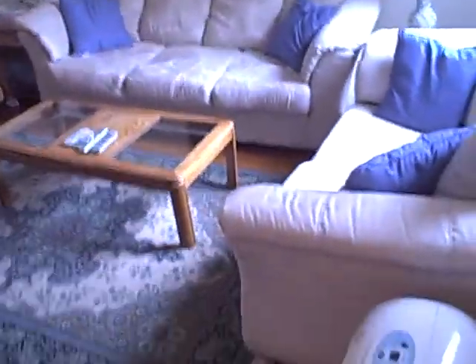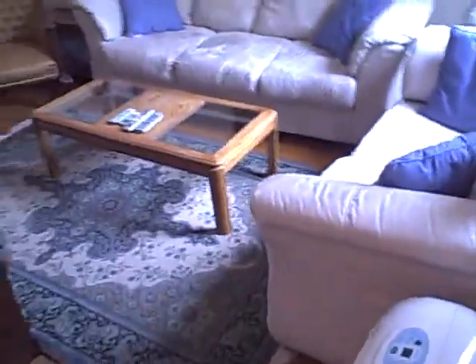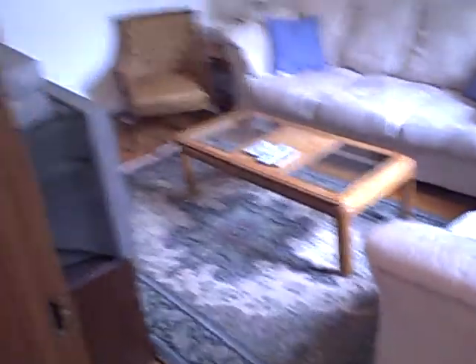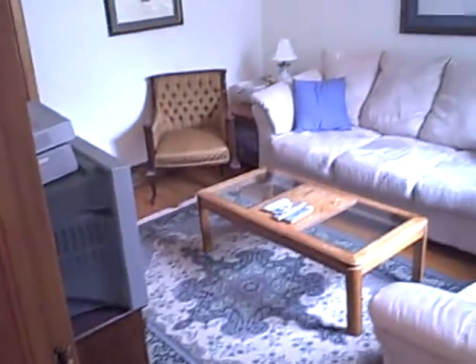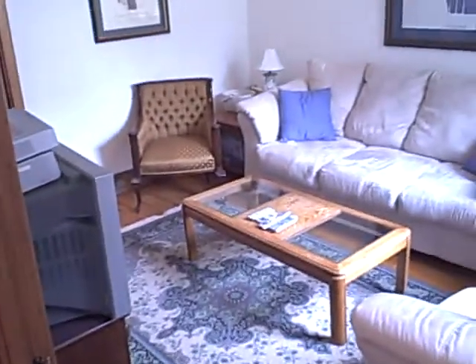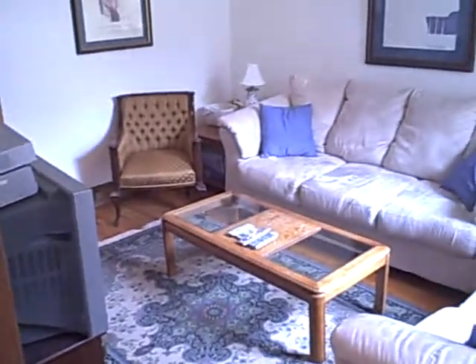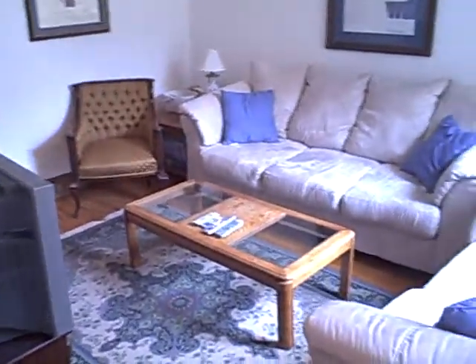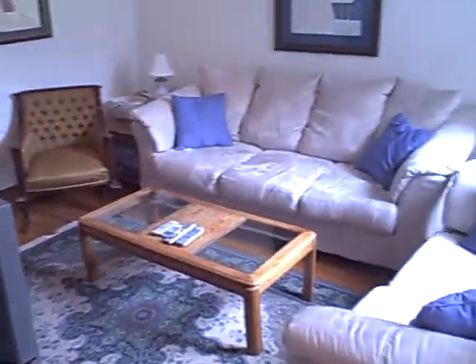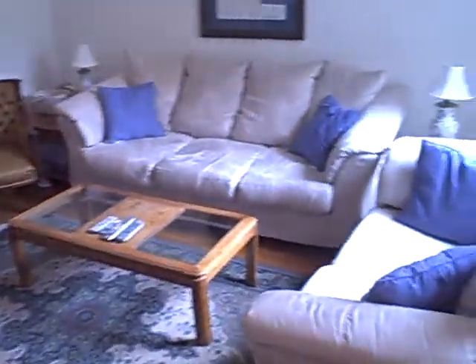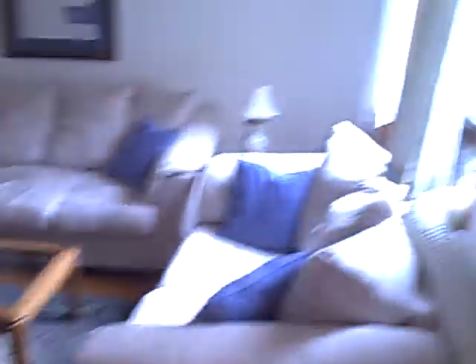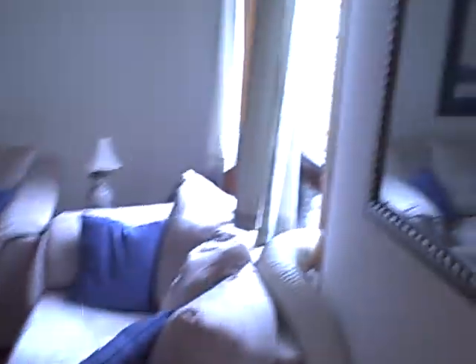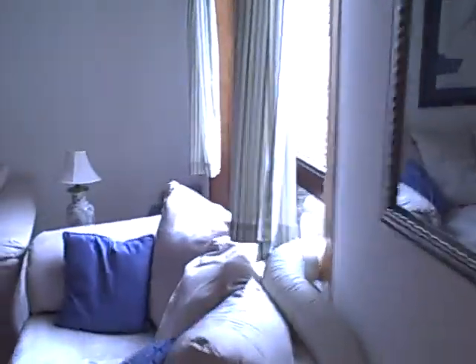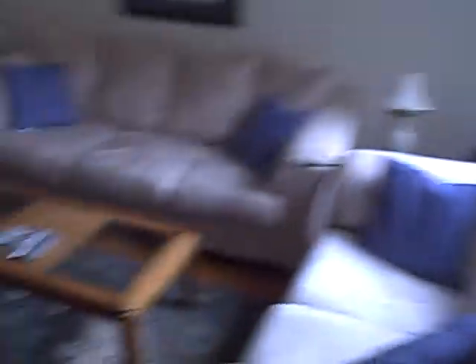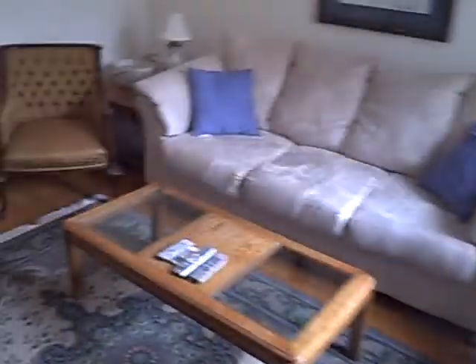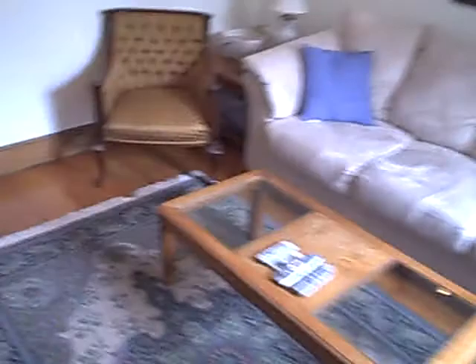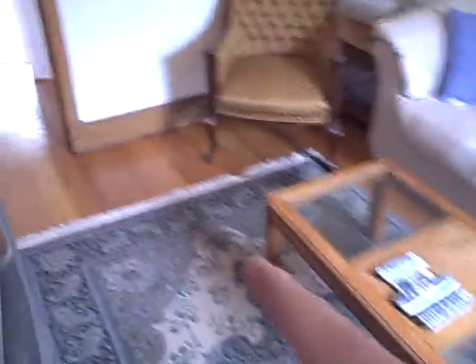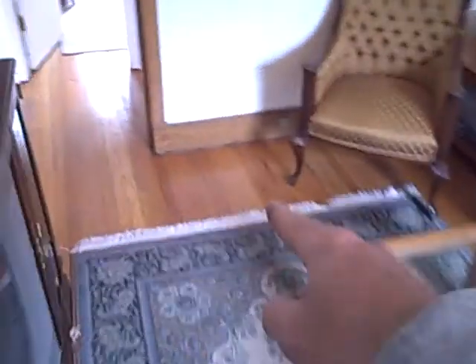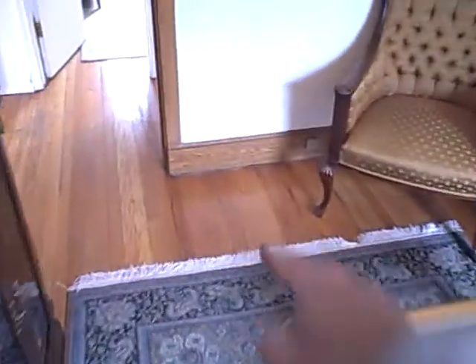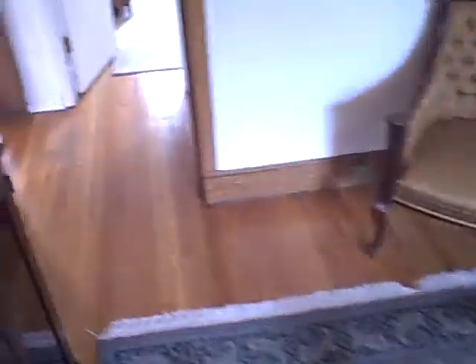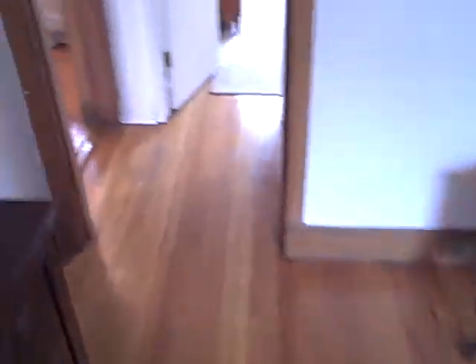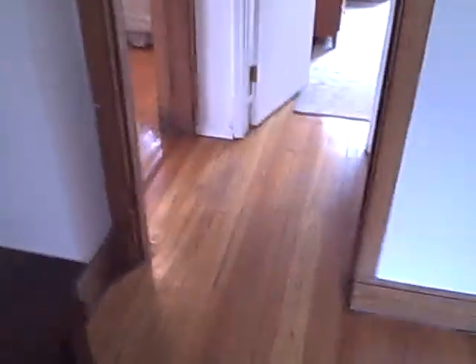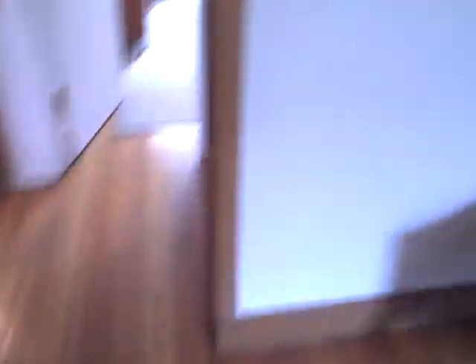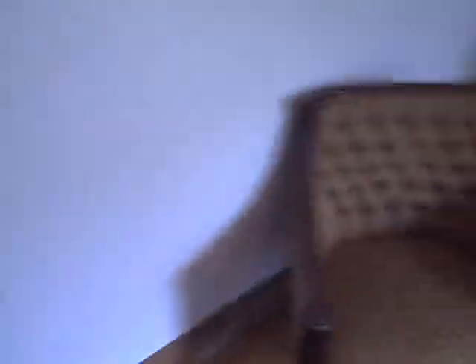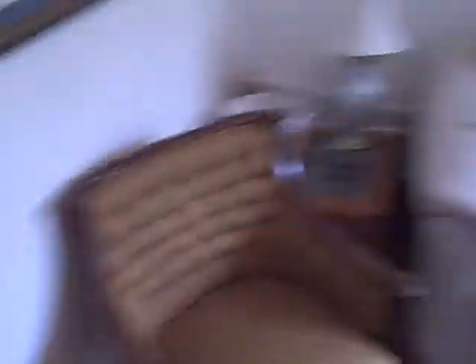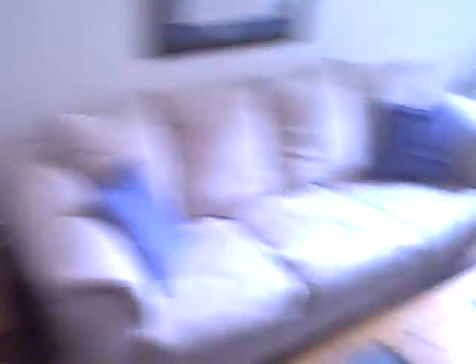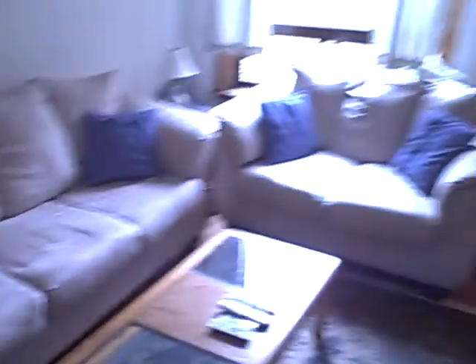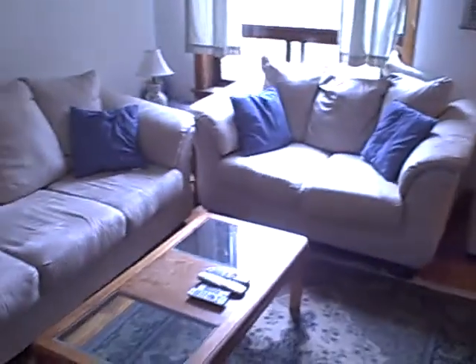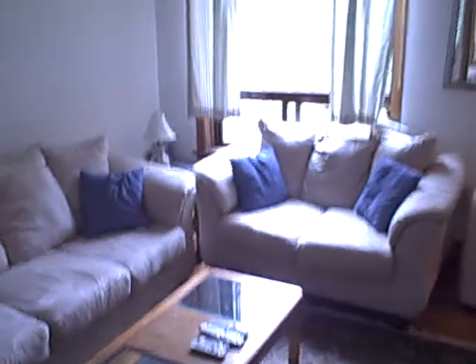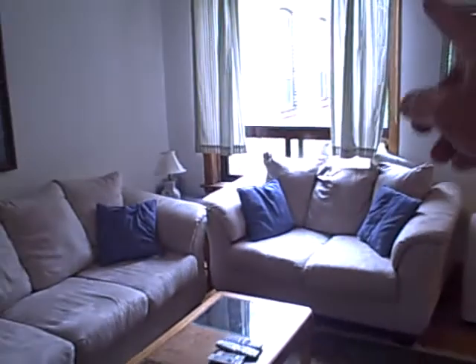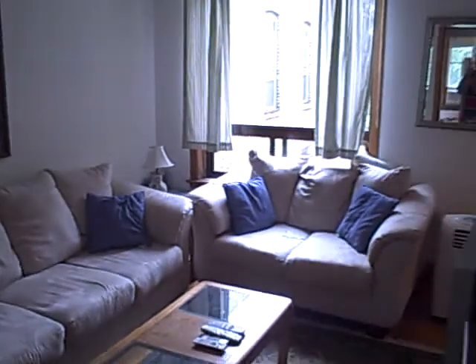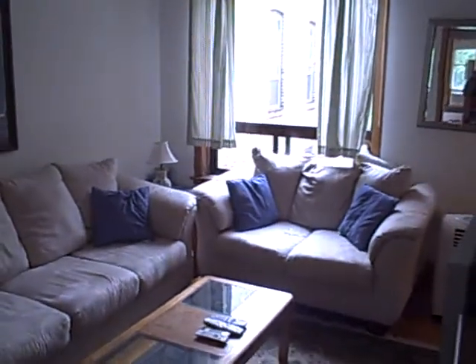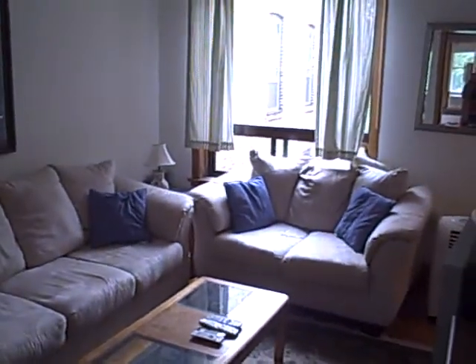Come on in, here's the living room. Isn't this nice? Got a big sofa, huge window there. Look at those oak floors. Boy, look at that huge window — lots of sunlight.